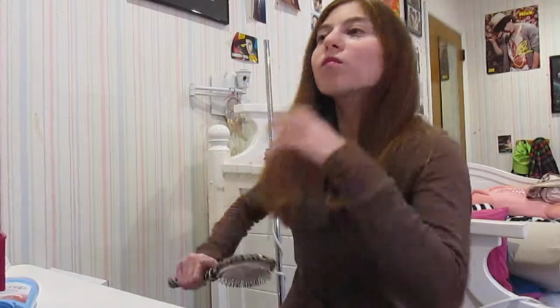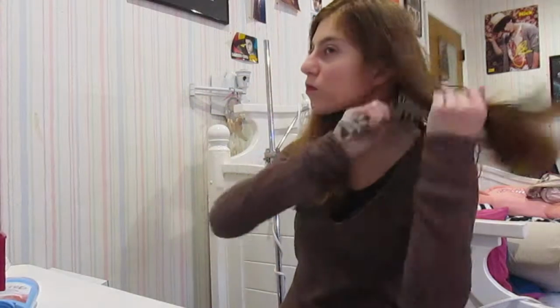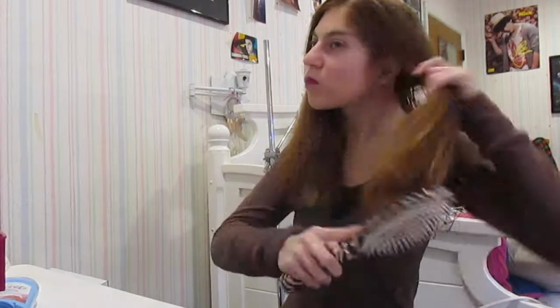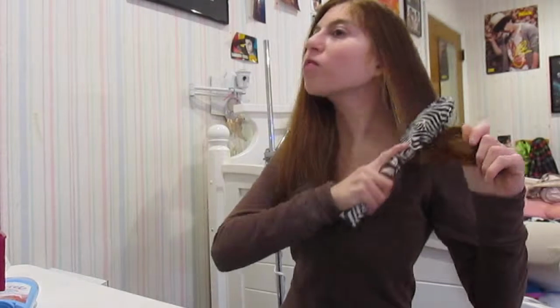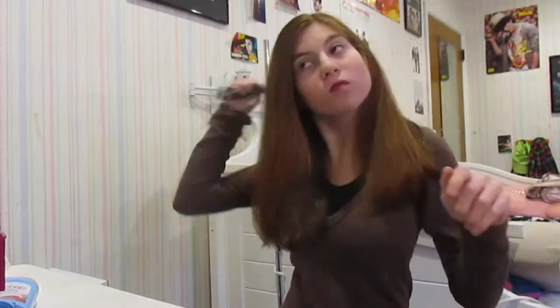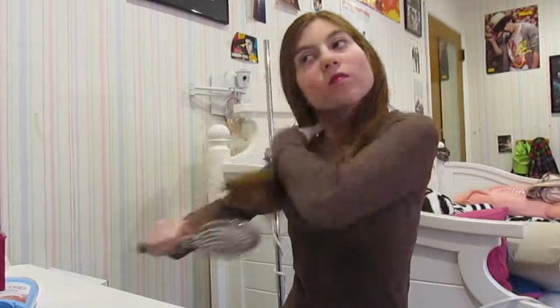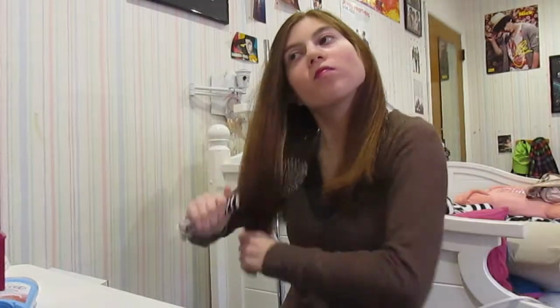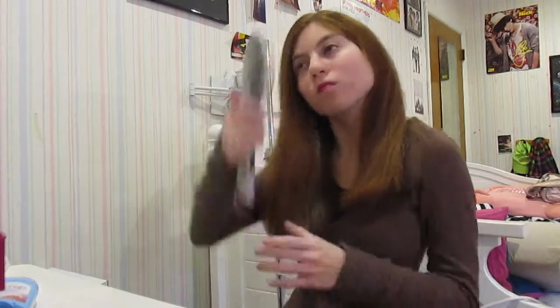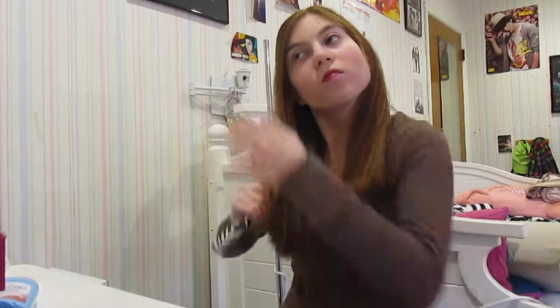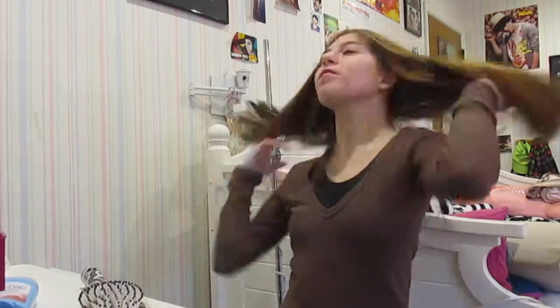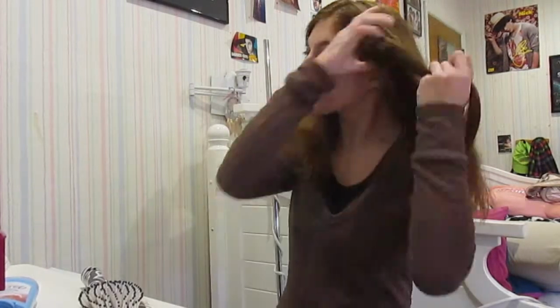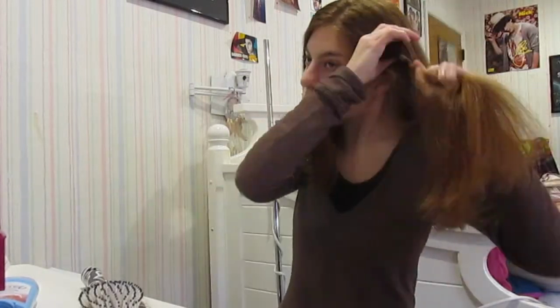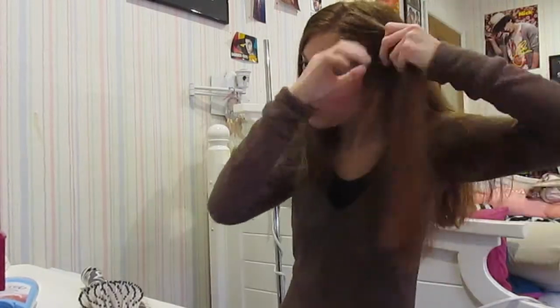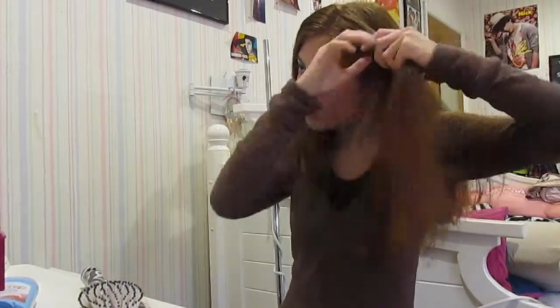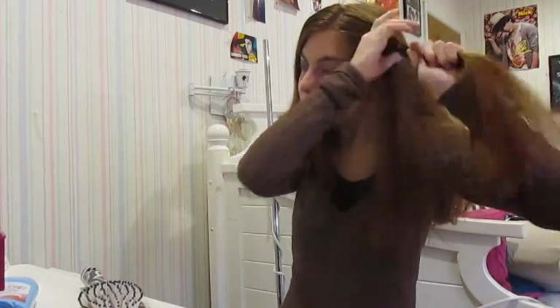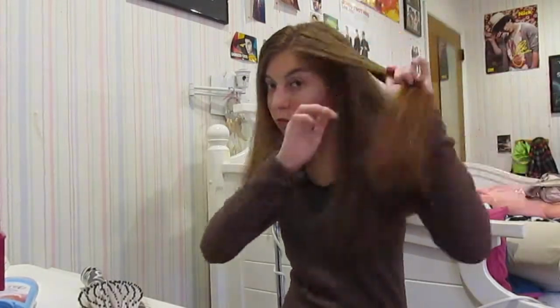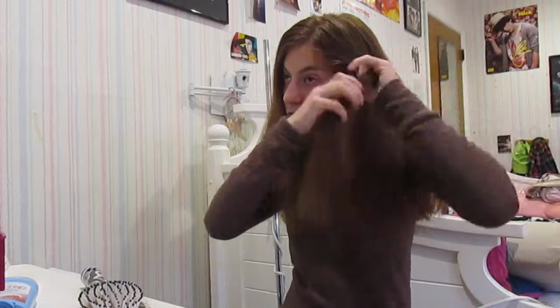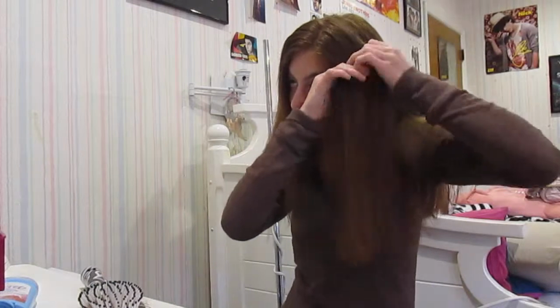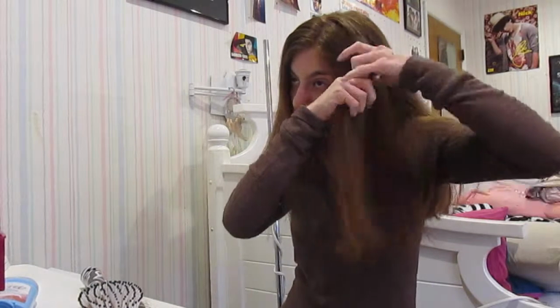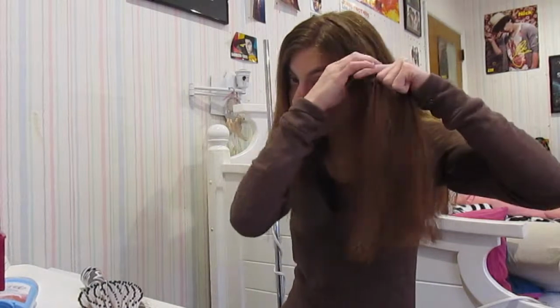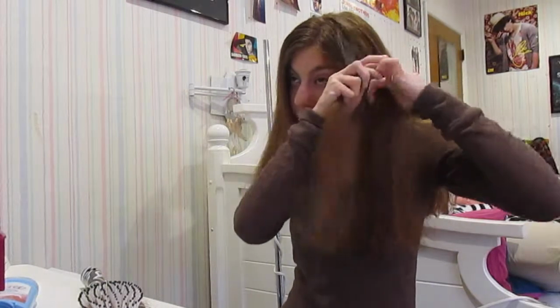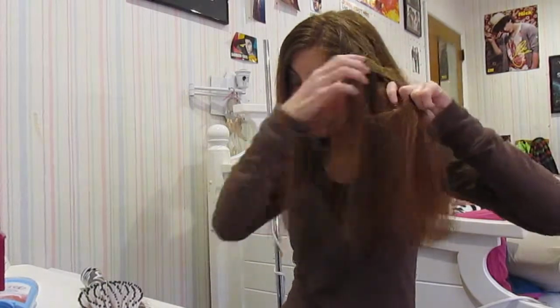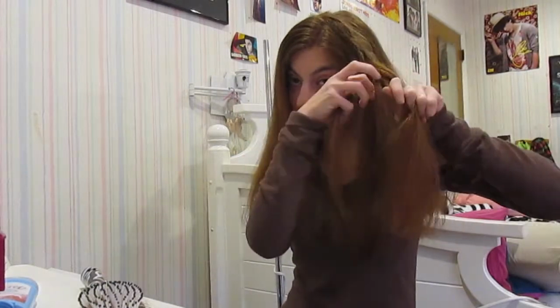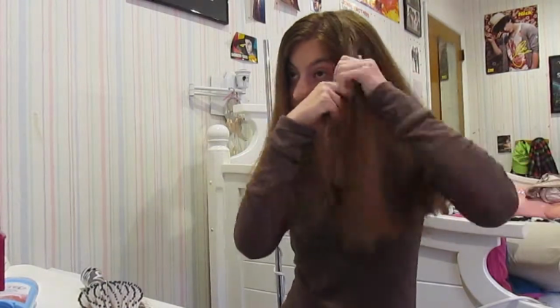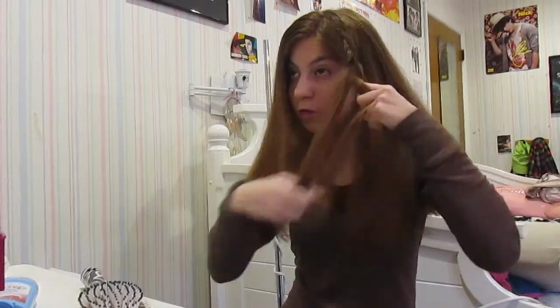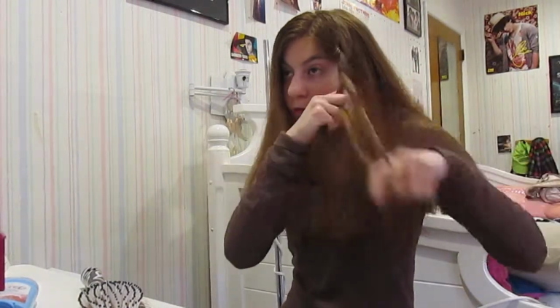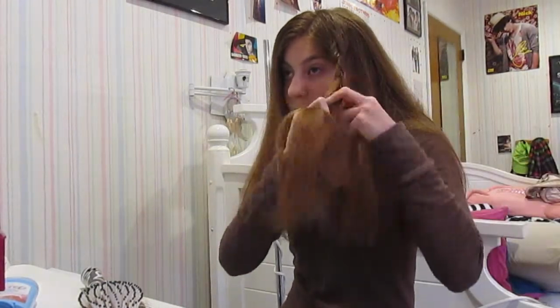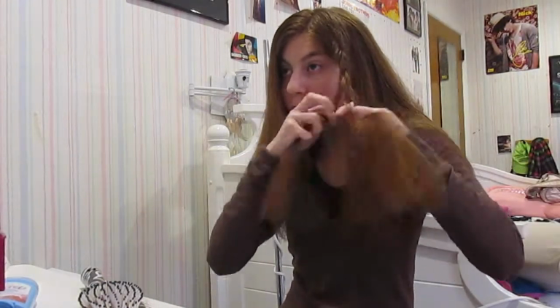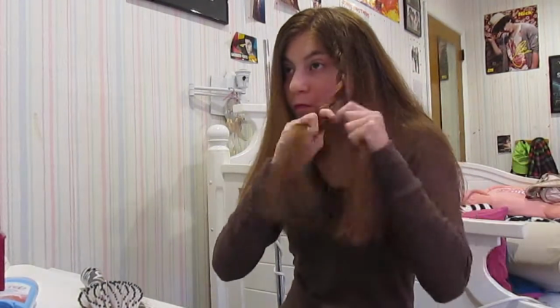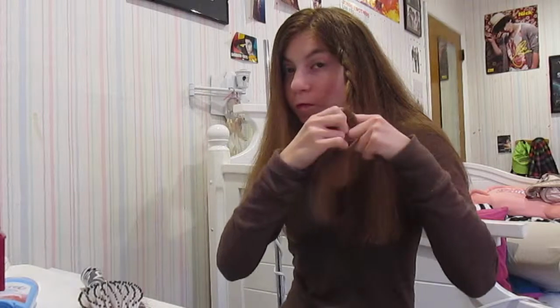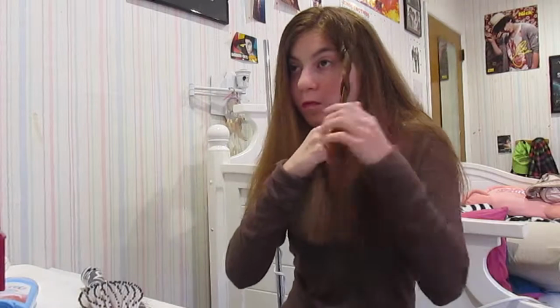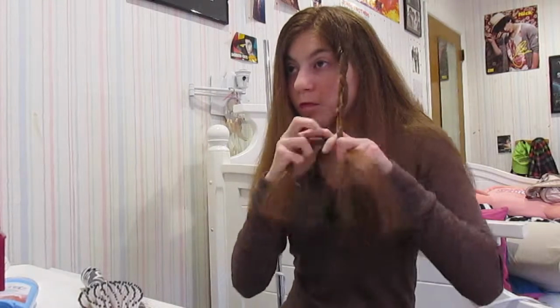First, you're going to start by brushing out your hair to get all the tangles out. Then you're going to take a section from the front of your hair and make a very simple braid, and you're going to do the same thing to the other side.